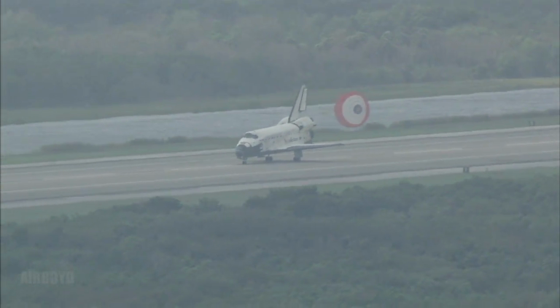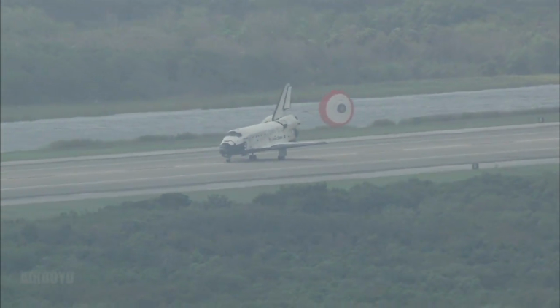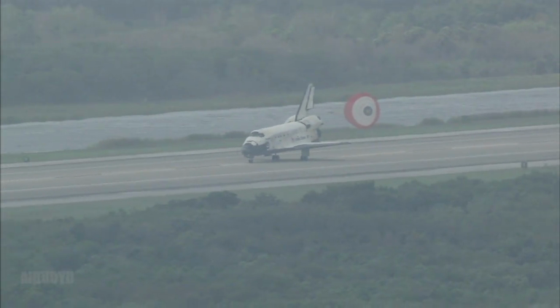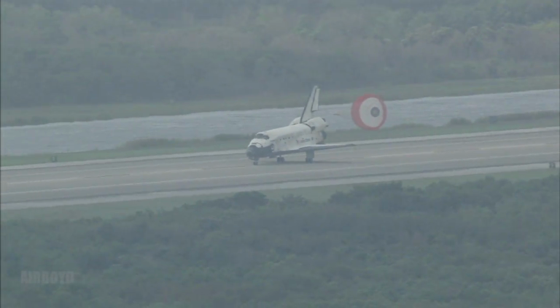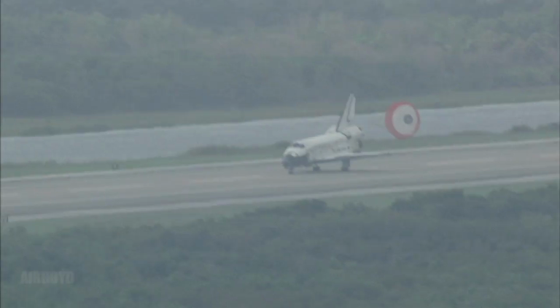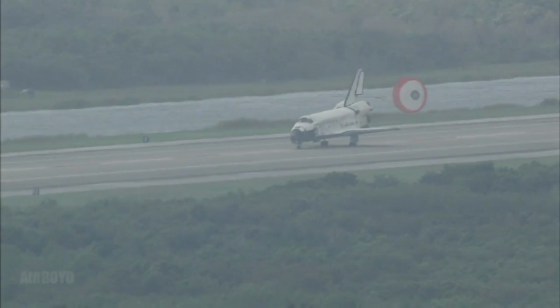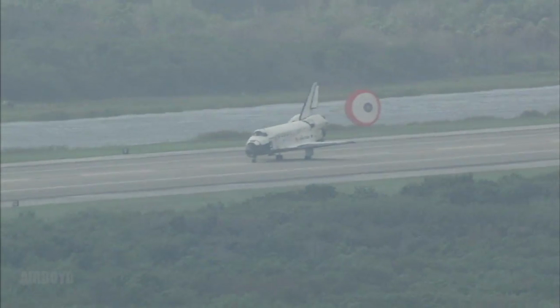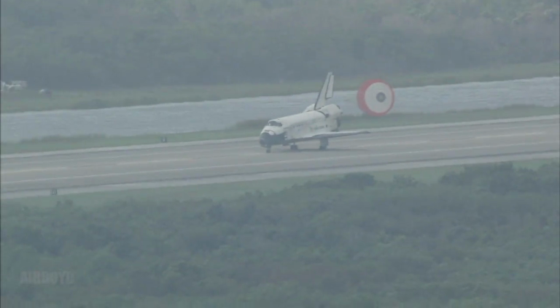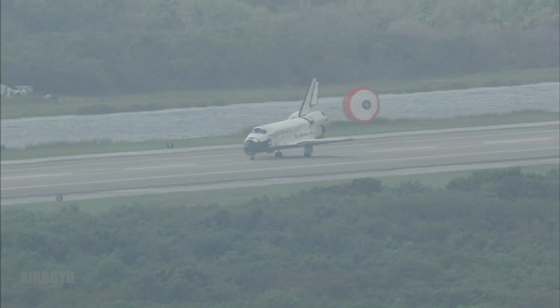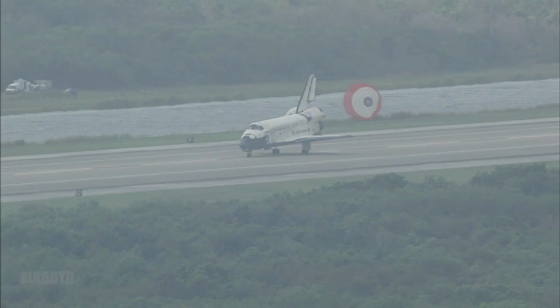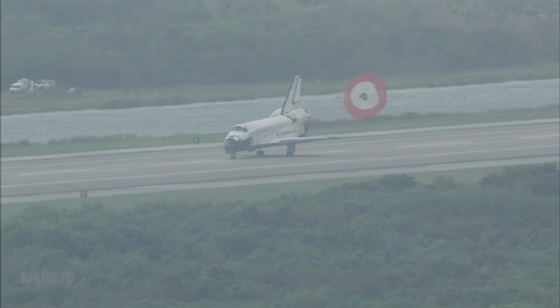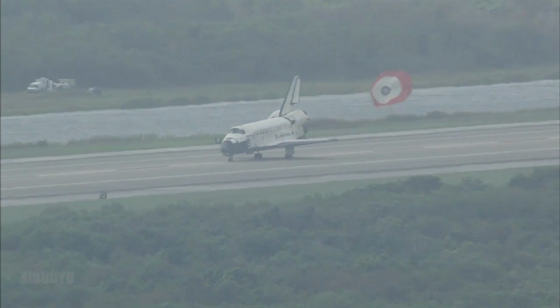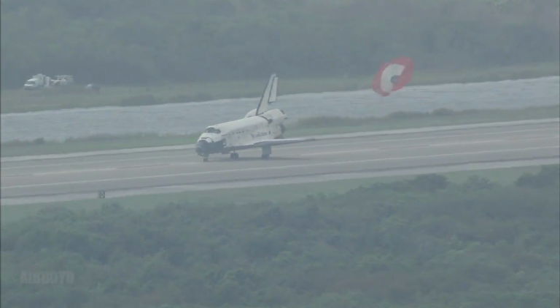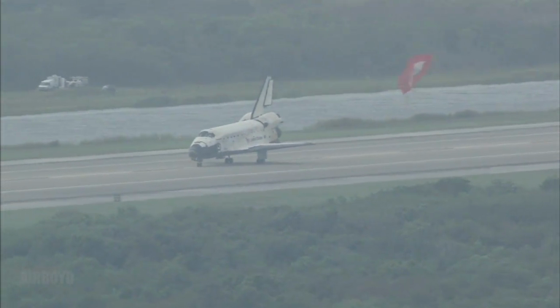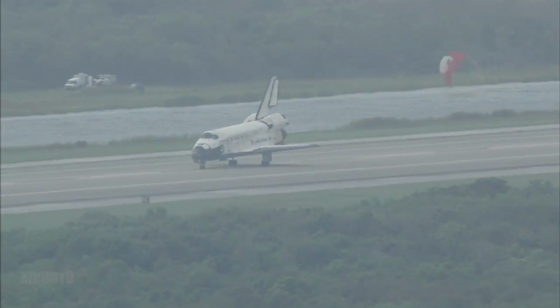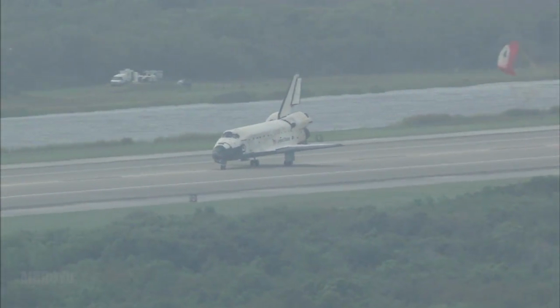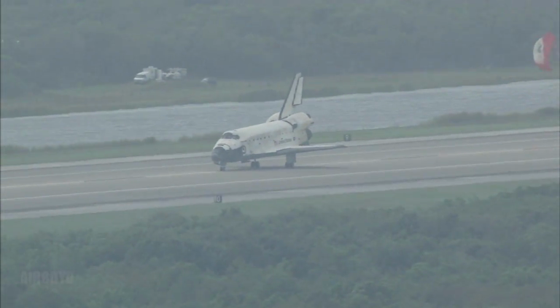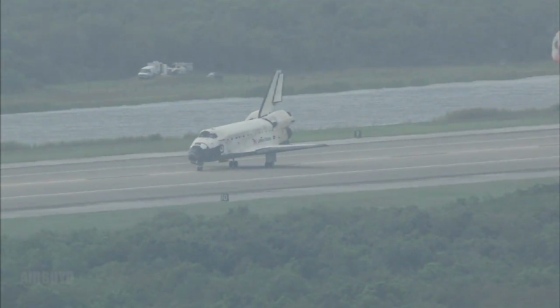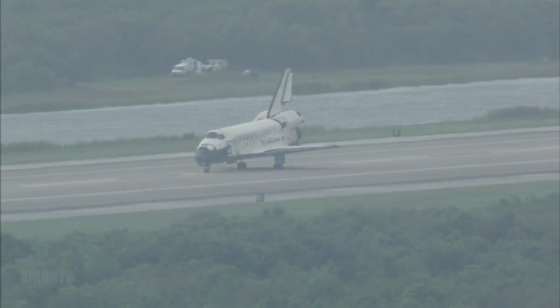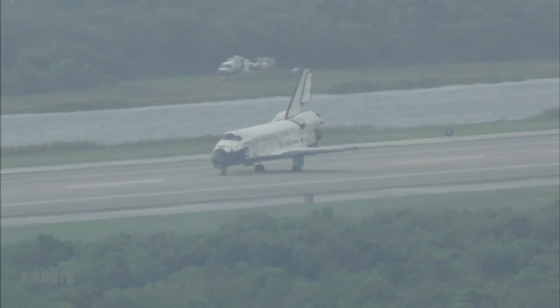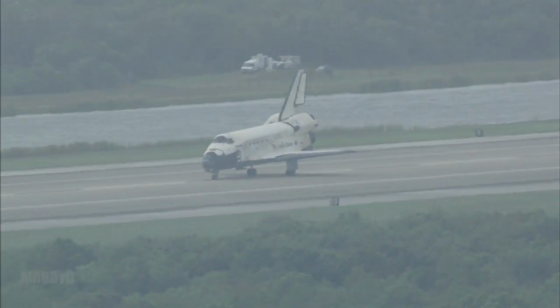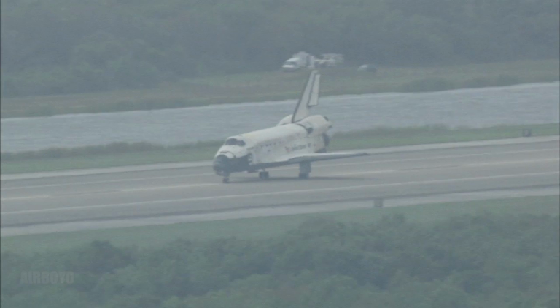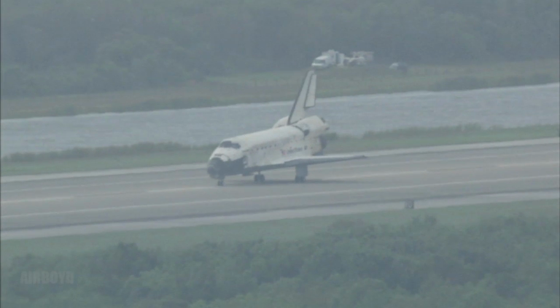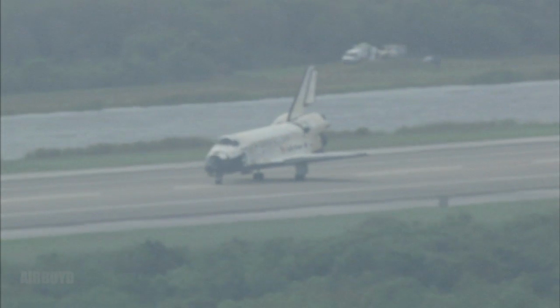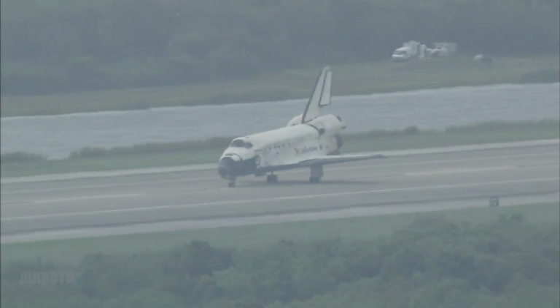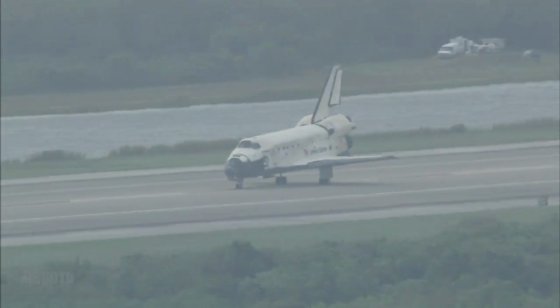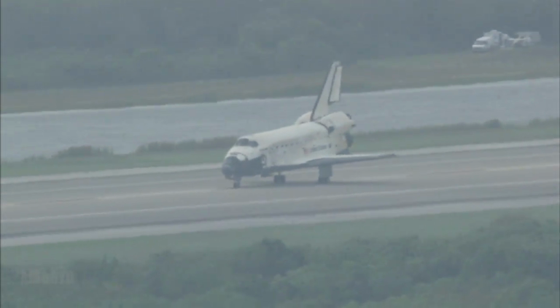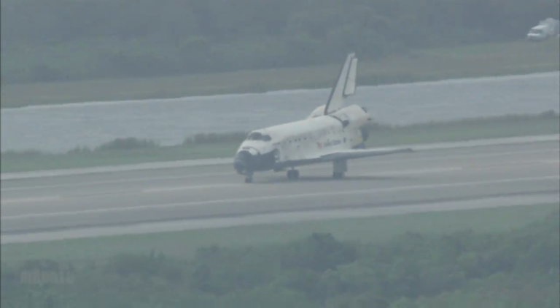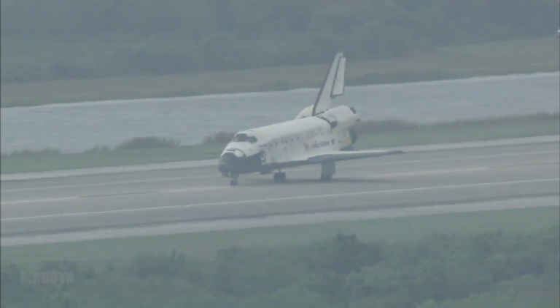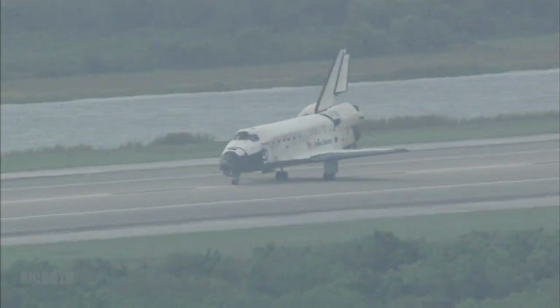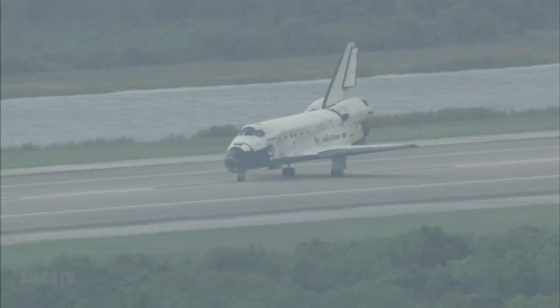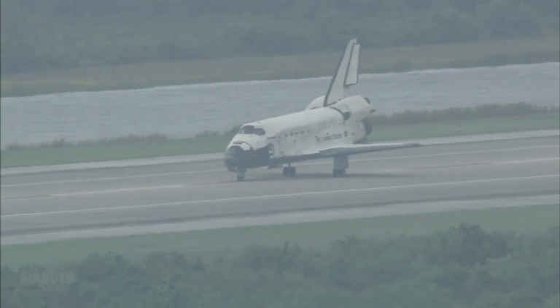Discovery spent eight days docked to the International Space Station, leaving behind the first Japanese long-duration crew member and also leaving it more power capability, setting the stage for an increase to a six-person crew in late May.